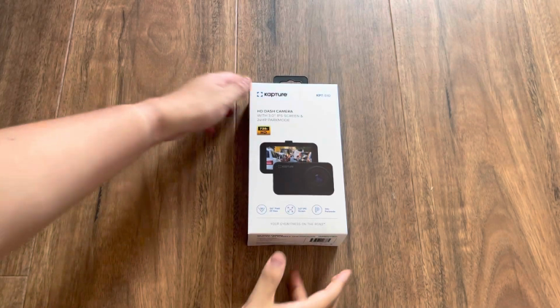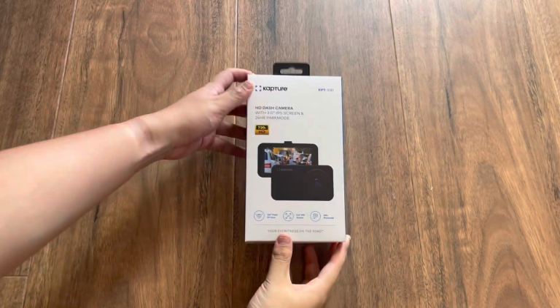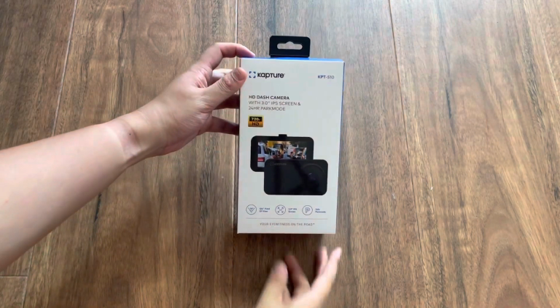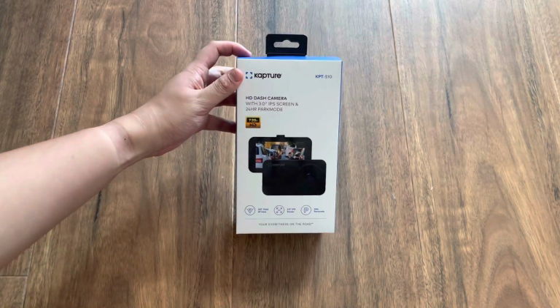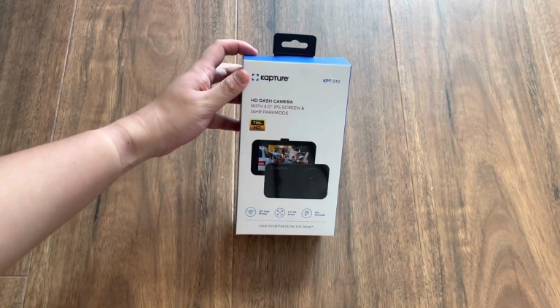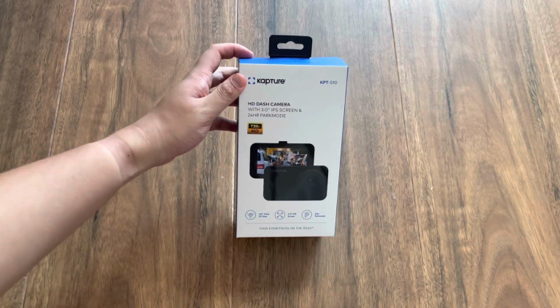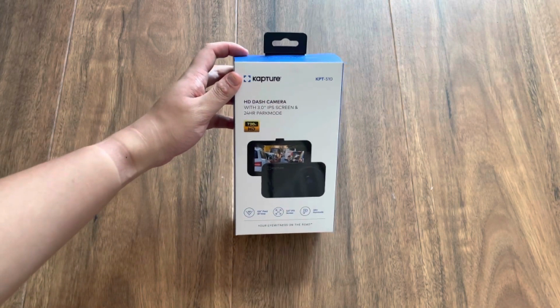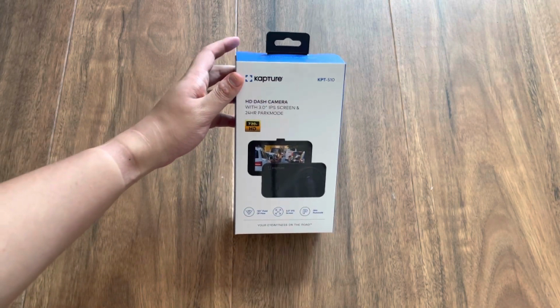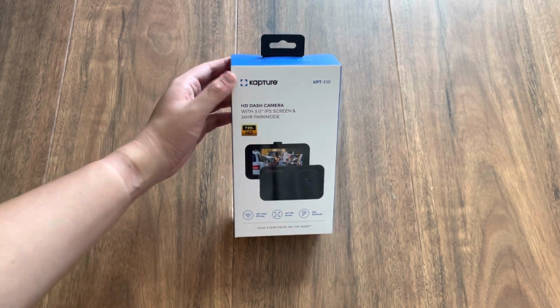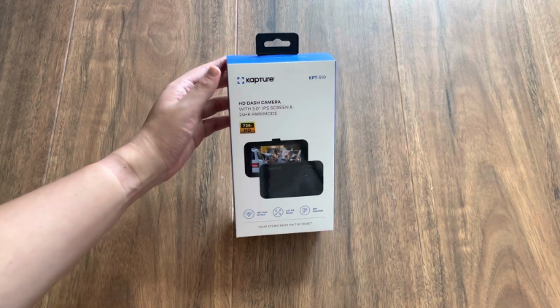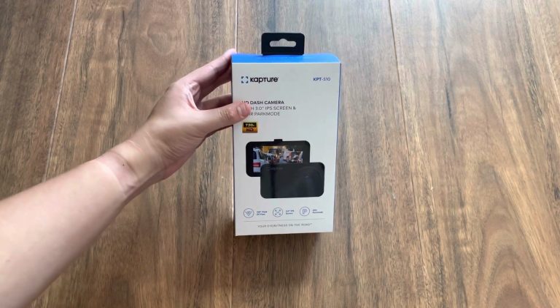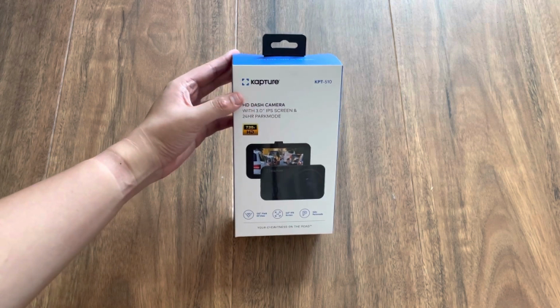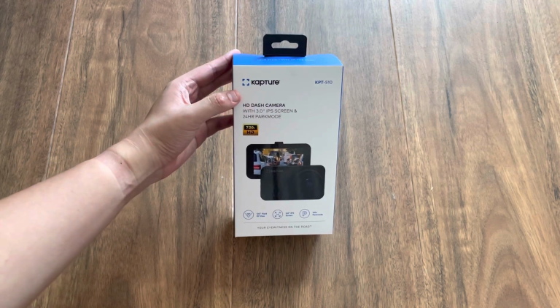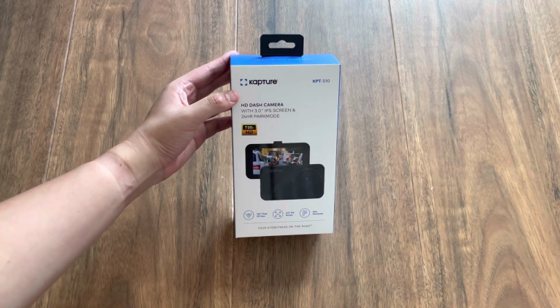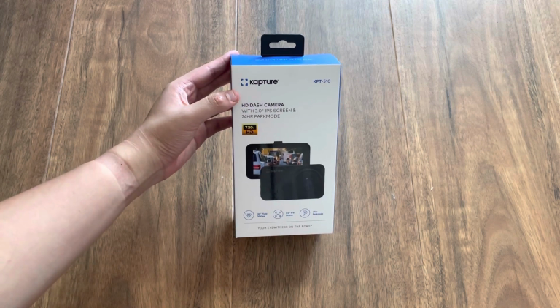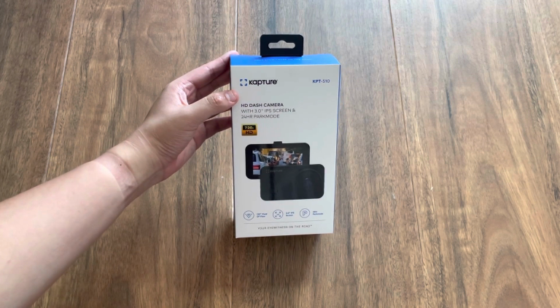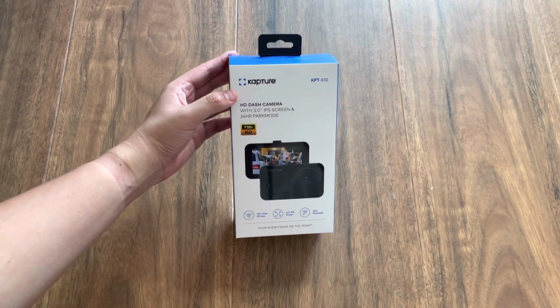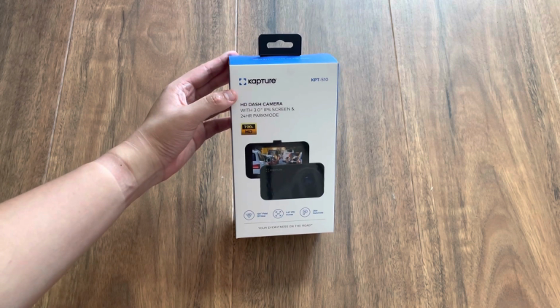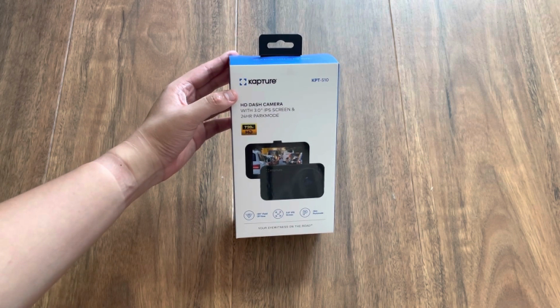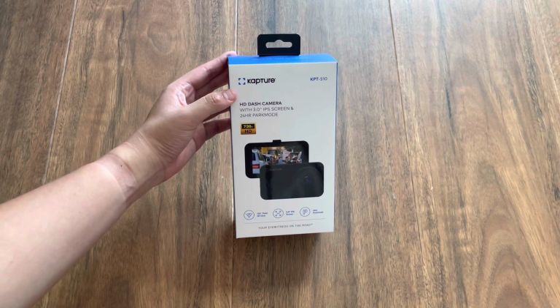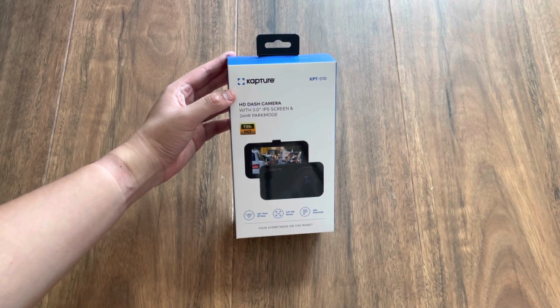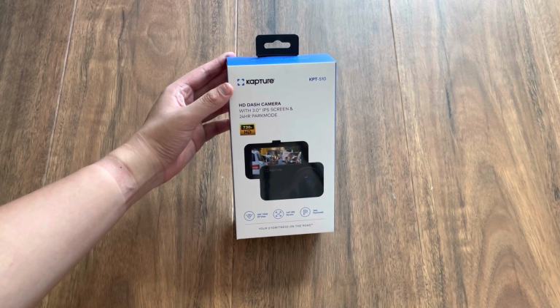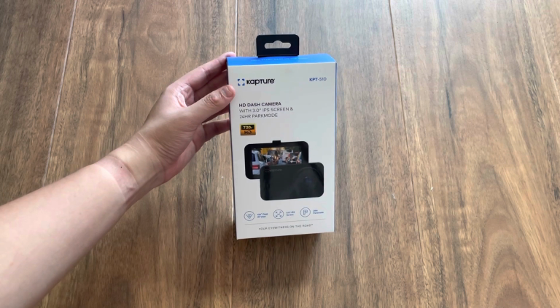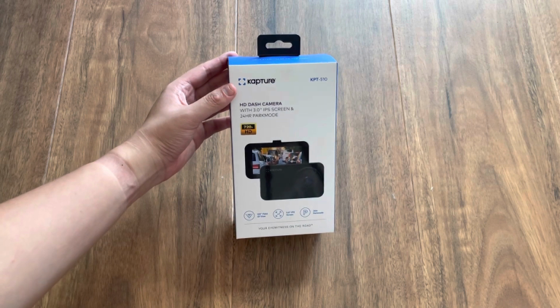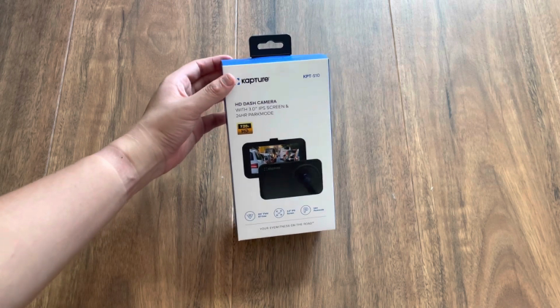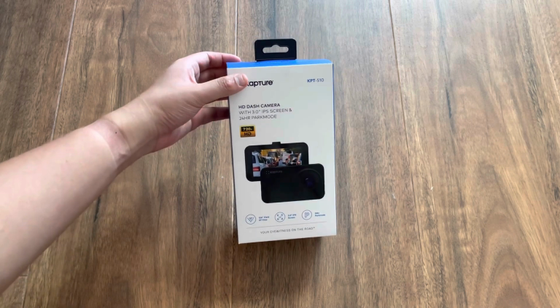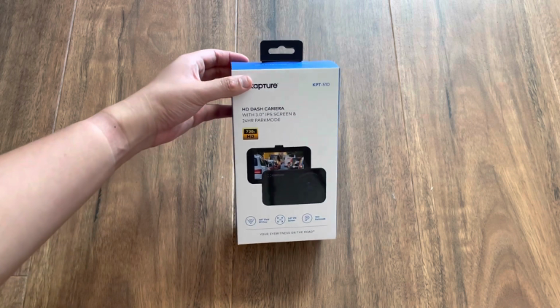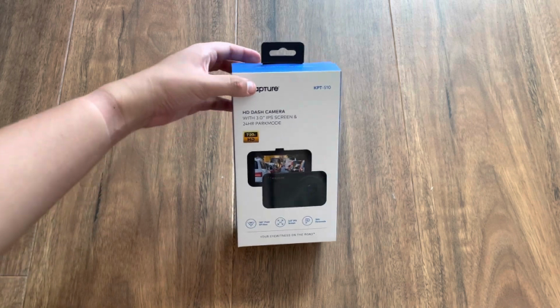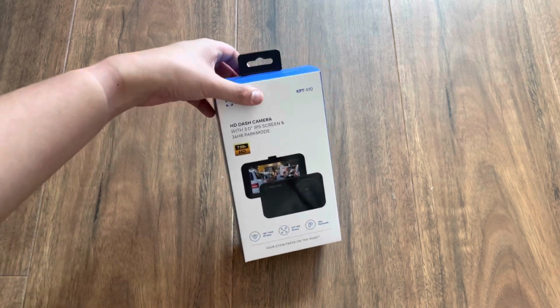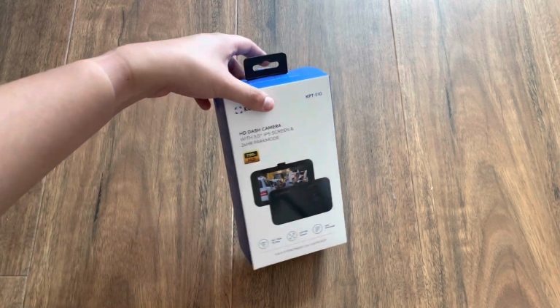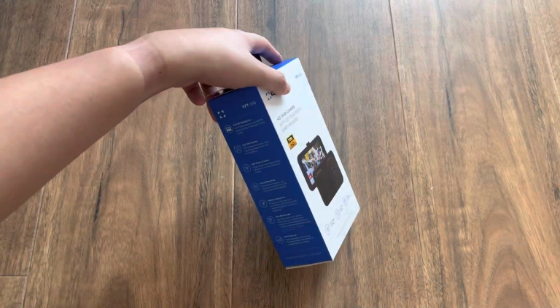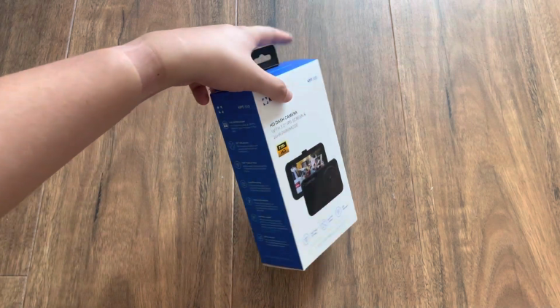Hello you guys and welcome back to Awesome Clemen. Today I will be reviewing the Coctrin KPT 510 dash cam. And if you see, here is the dash cam.